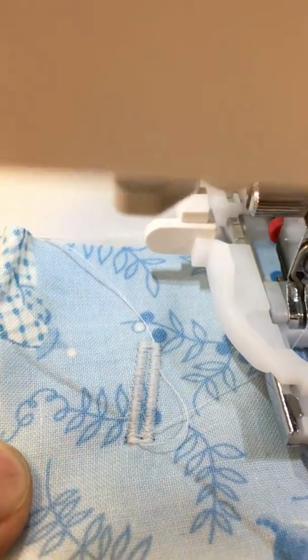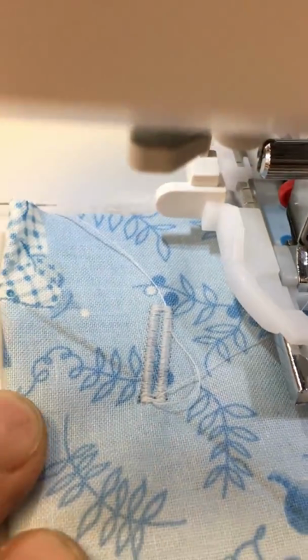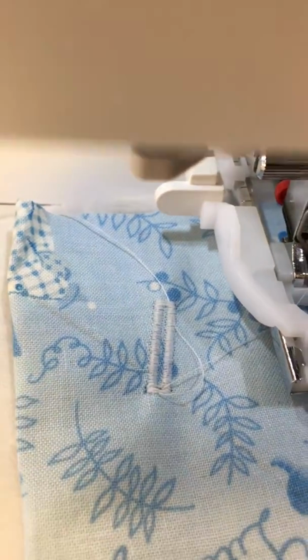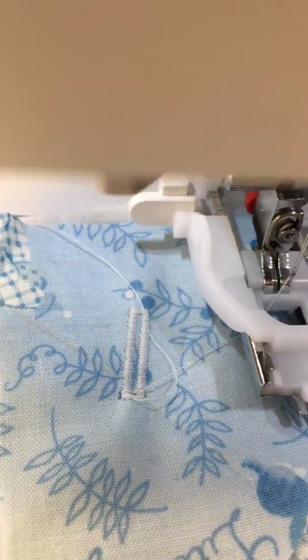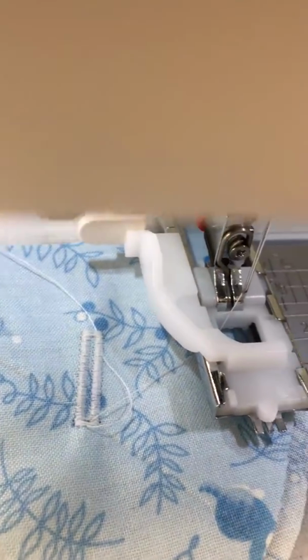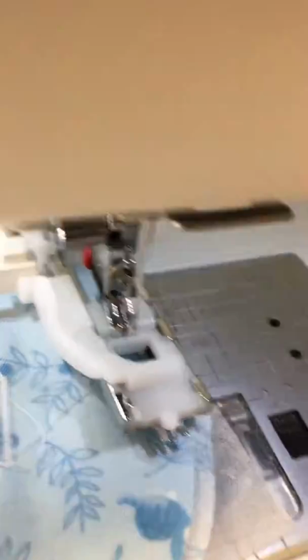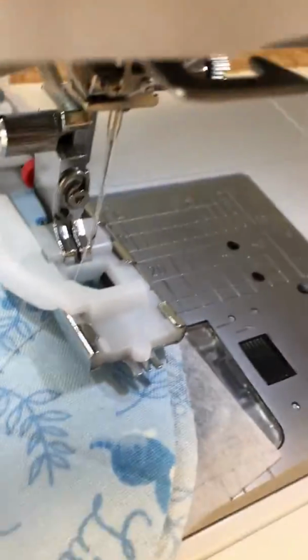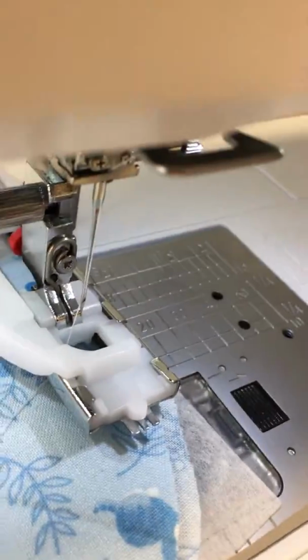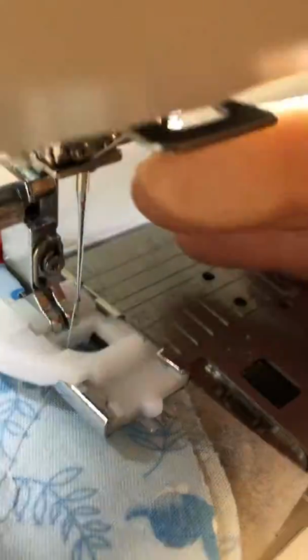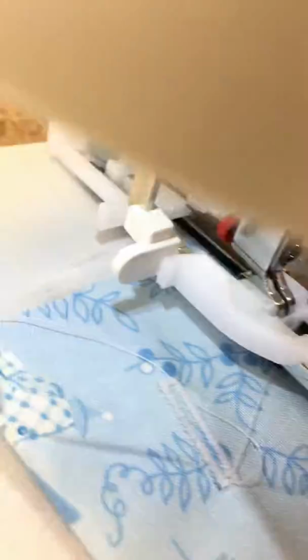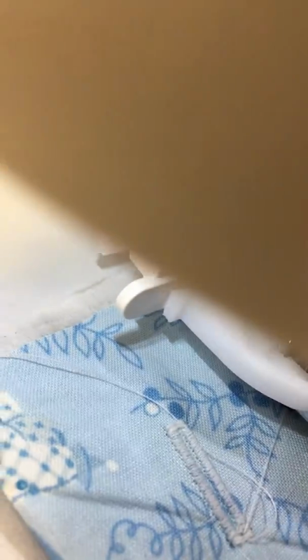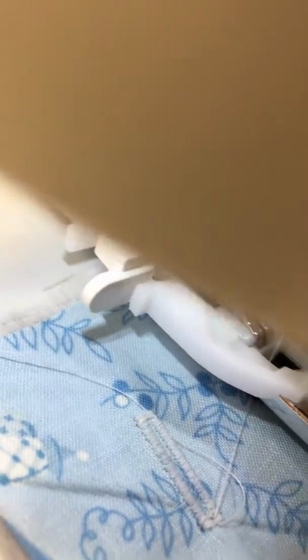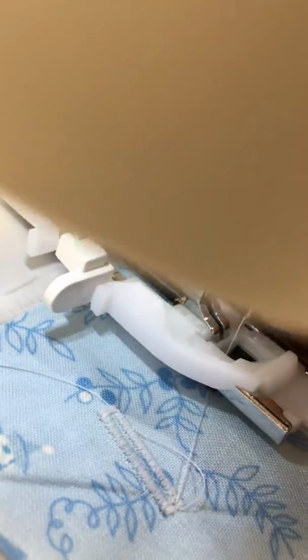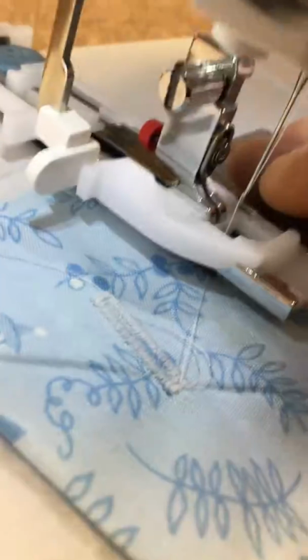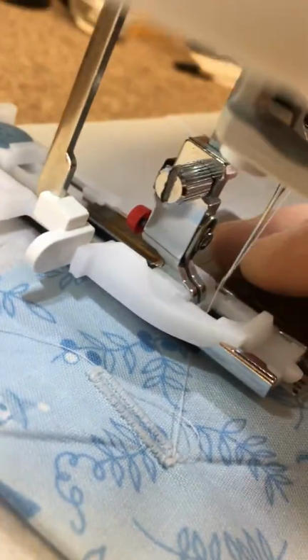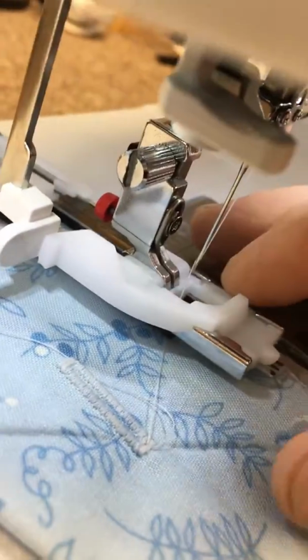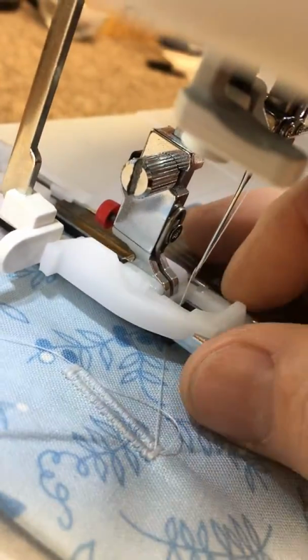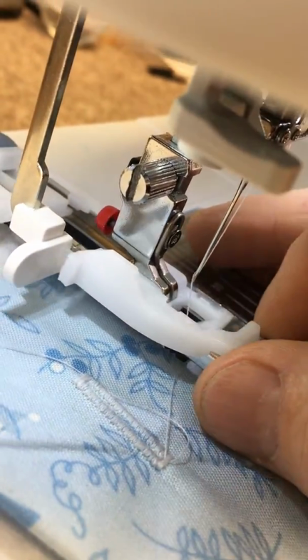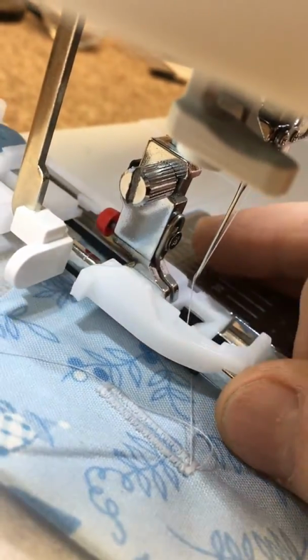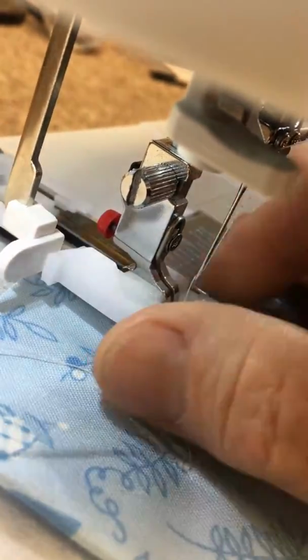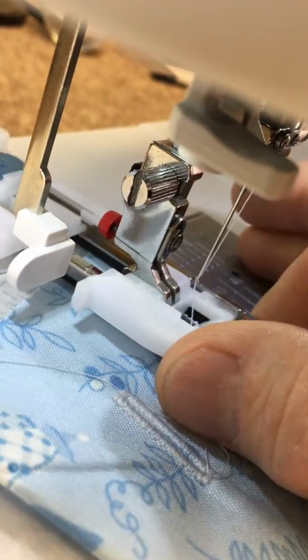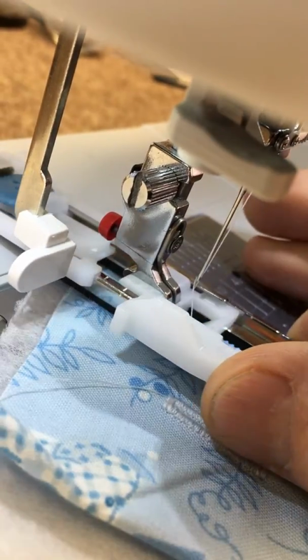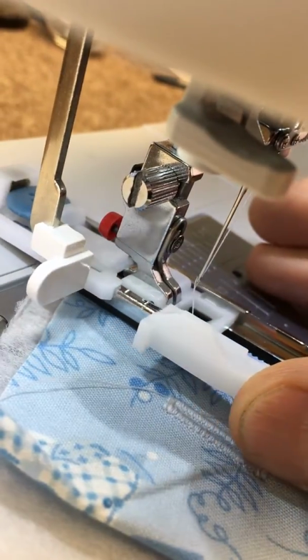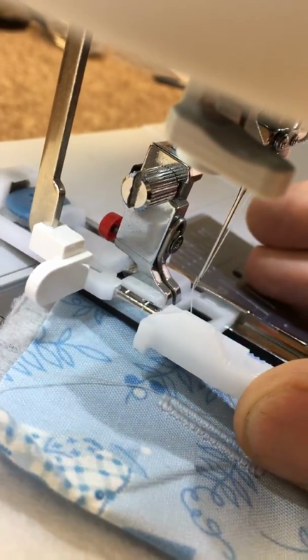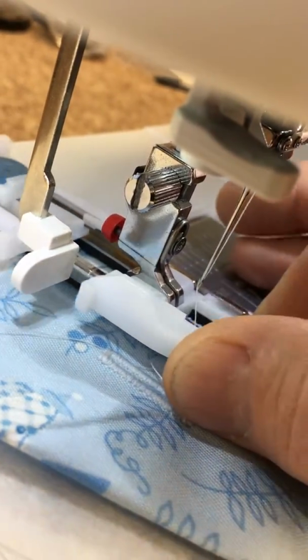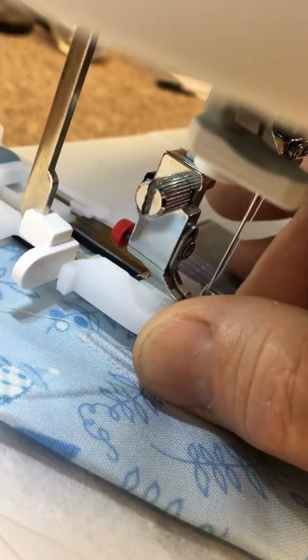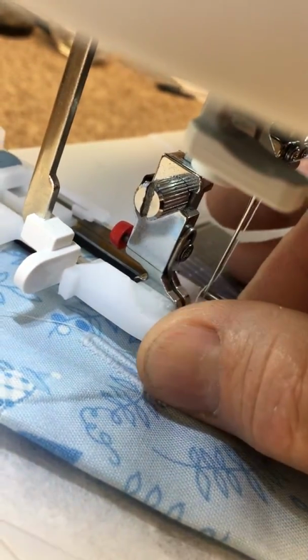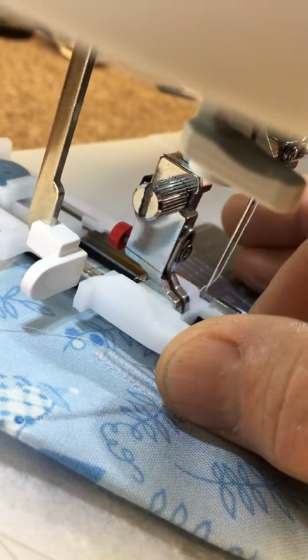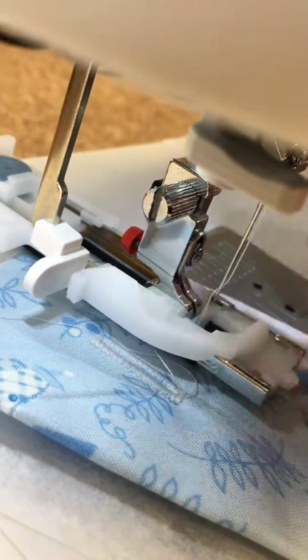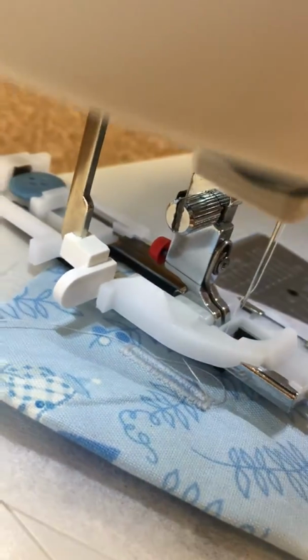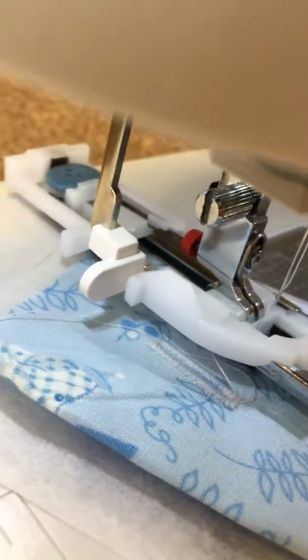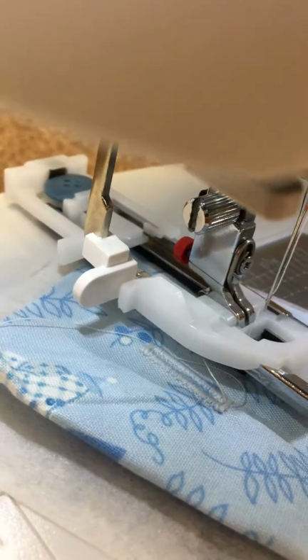There you go. Again, the most important part is making sure that the buttonhole foot trips that lever in both directions, so it has to be pulled down all the way.